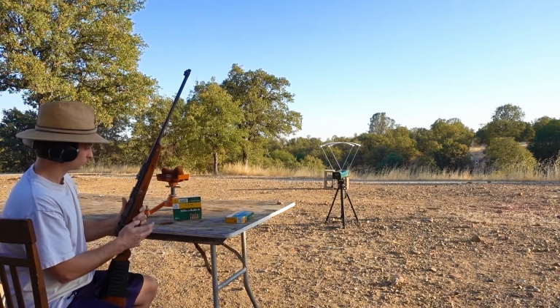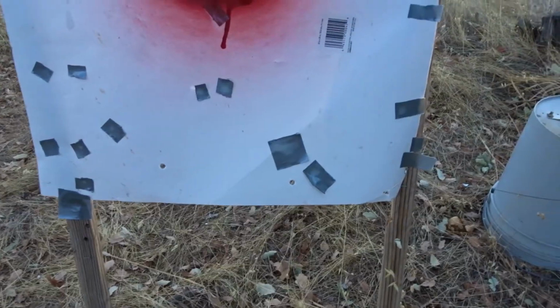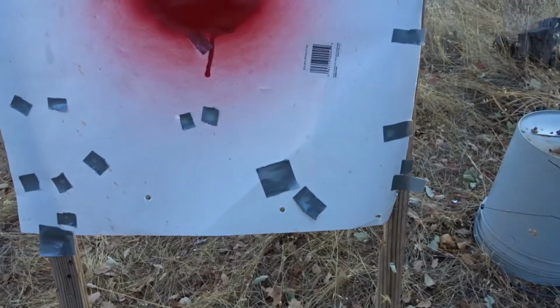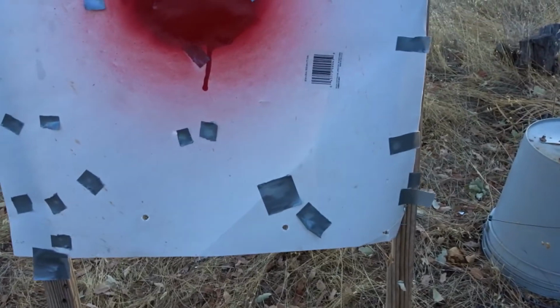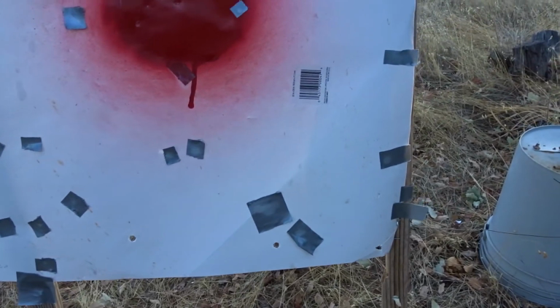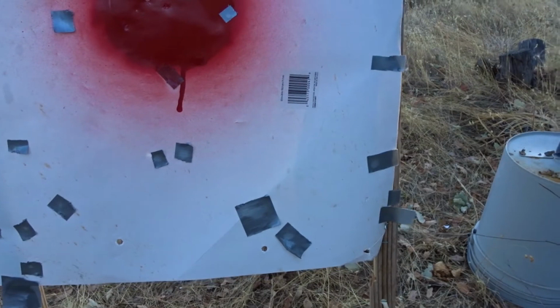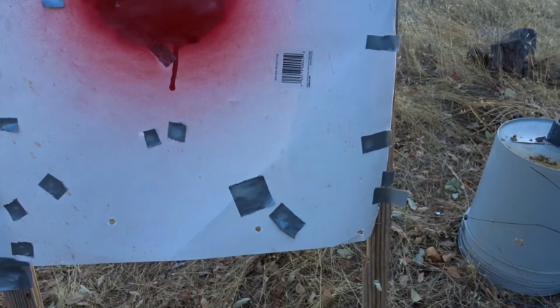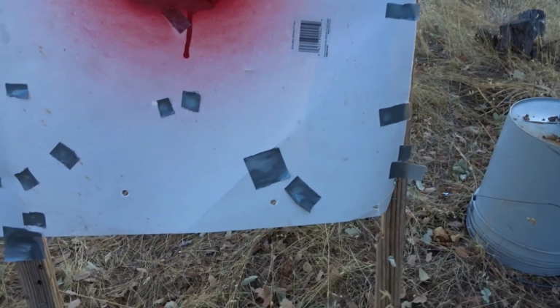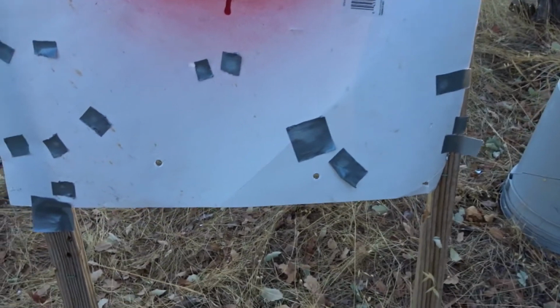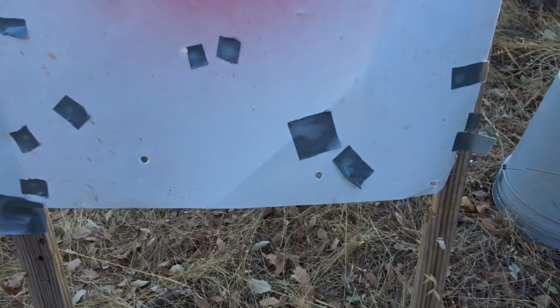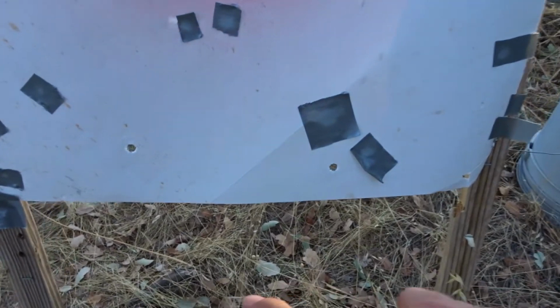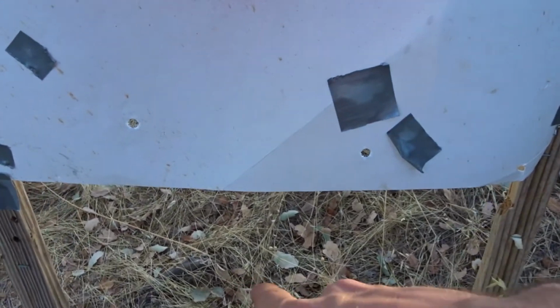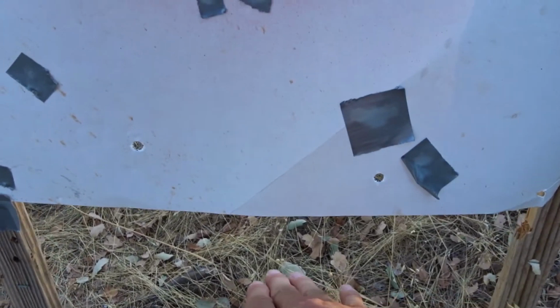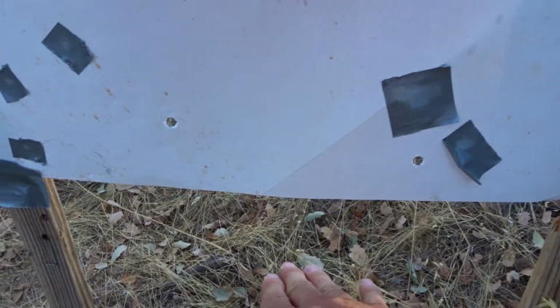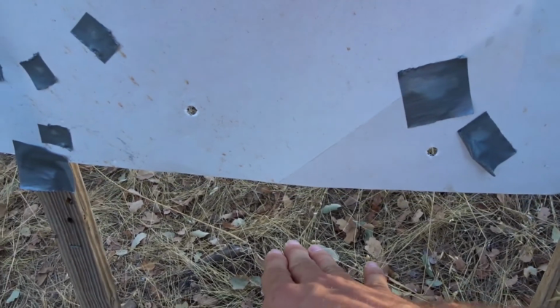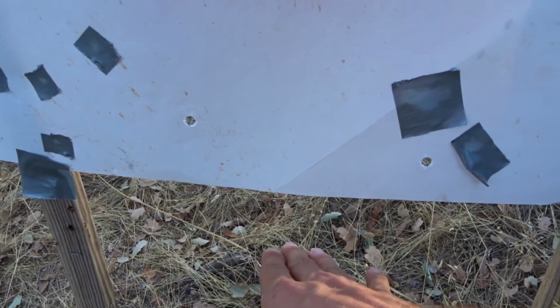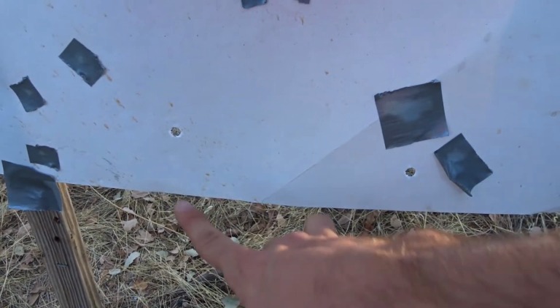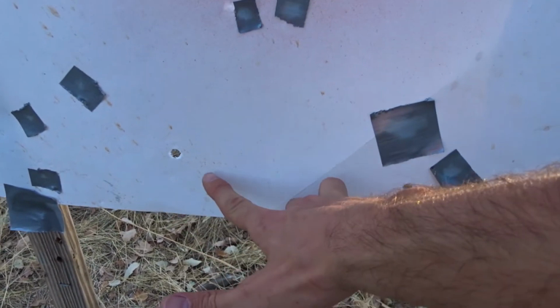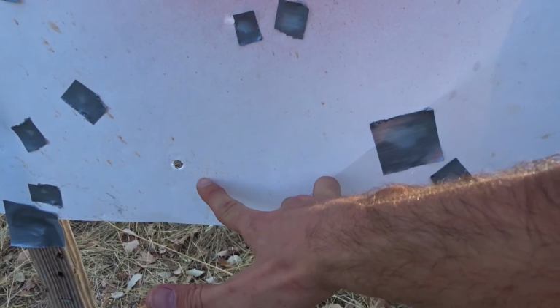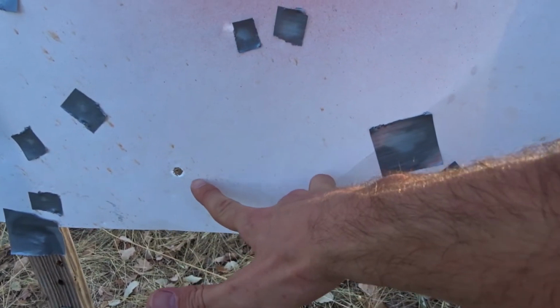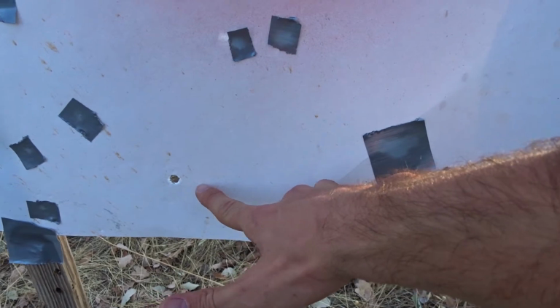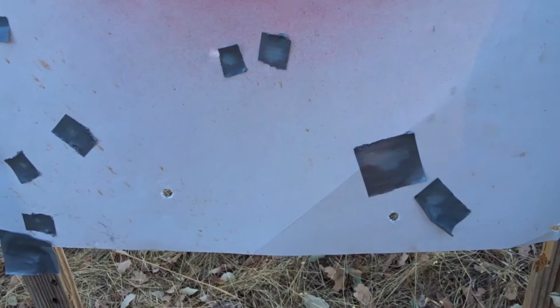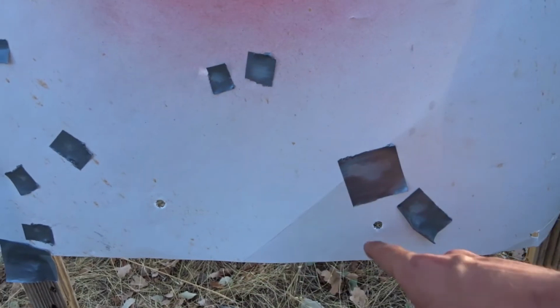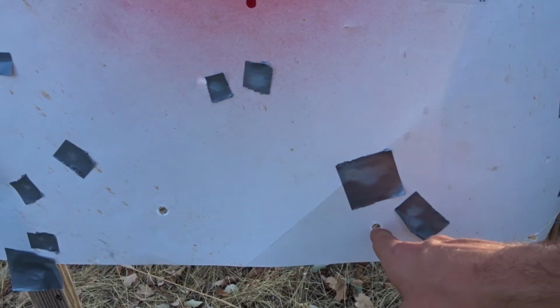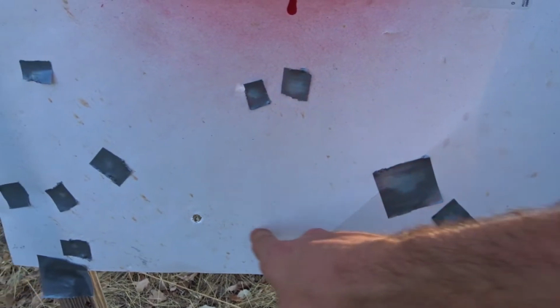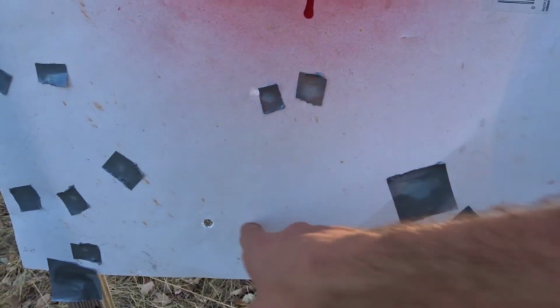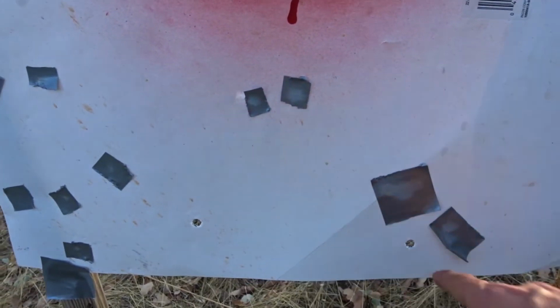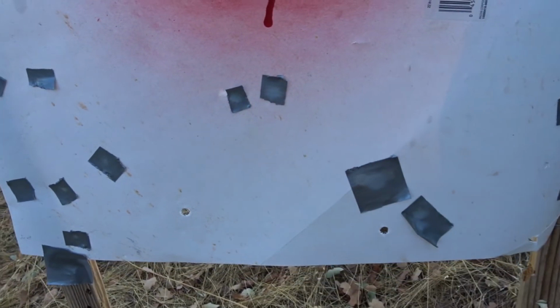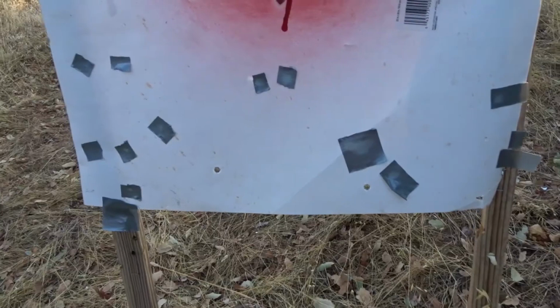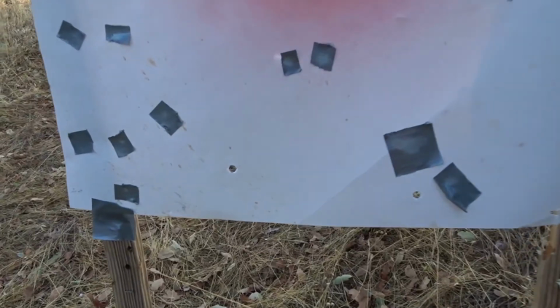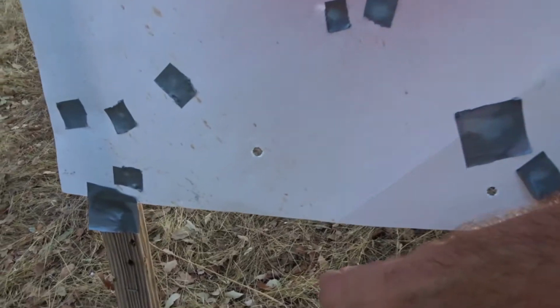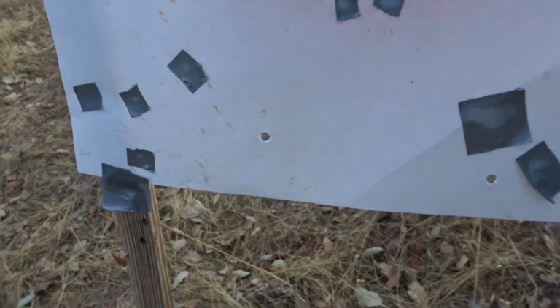With the SMB 196 Grain FMJ, I was aiming down here and it looks like we got two hits way over here, probably about 8 inches apart. And our other one must have went low.